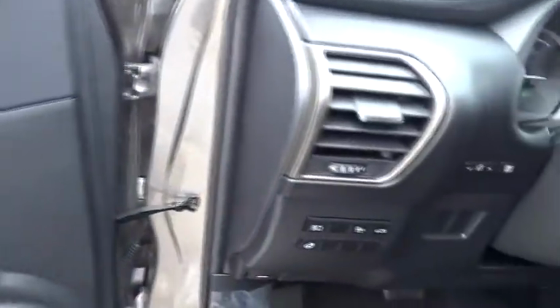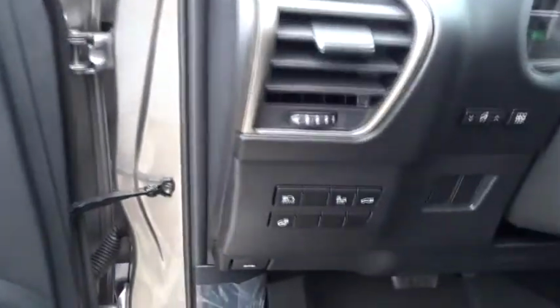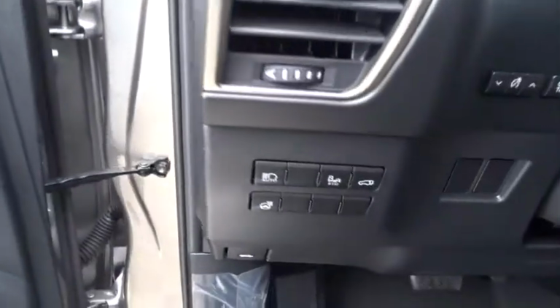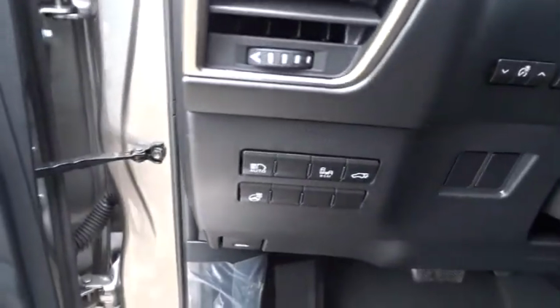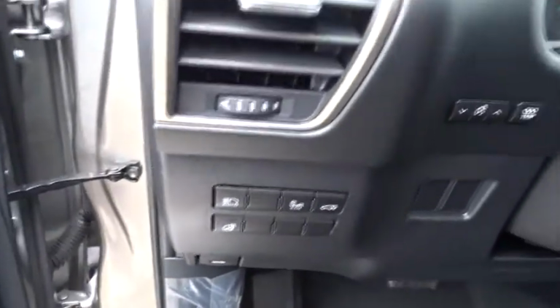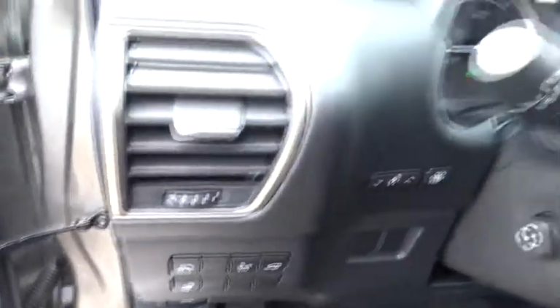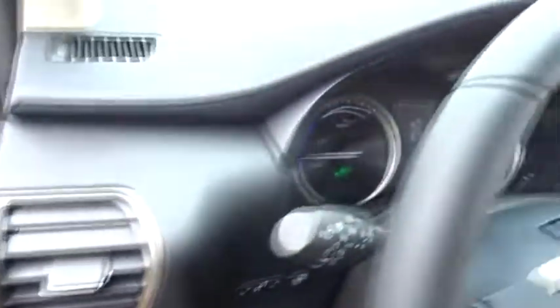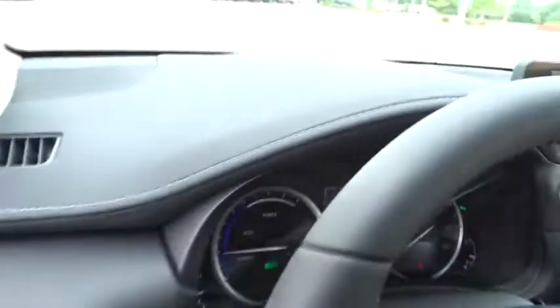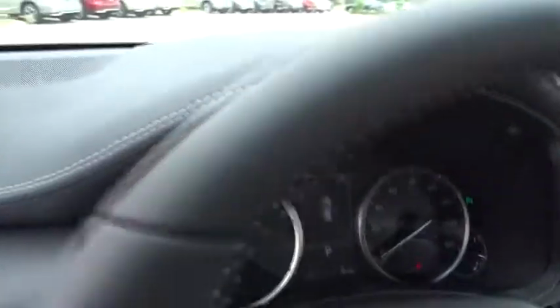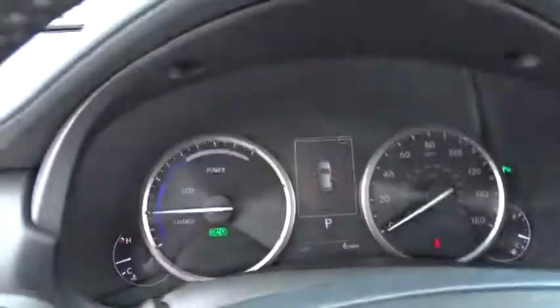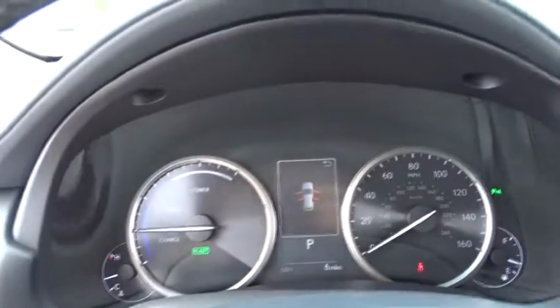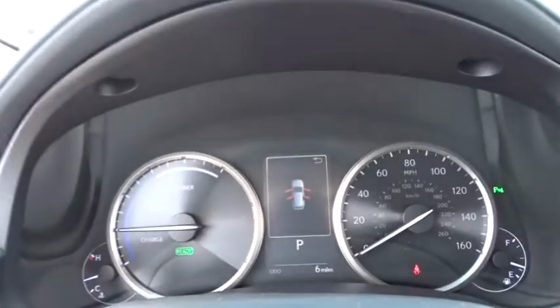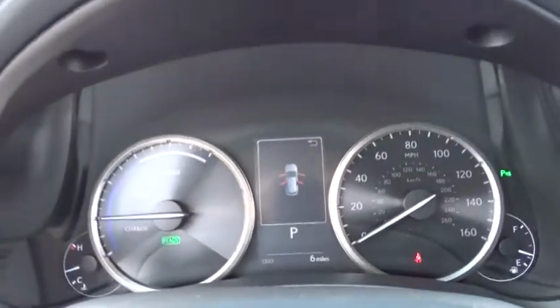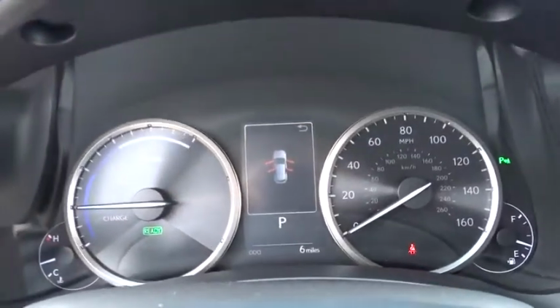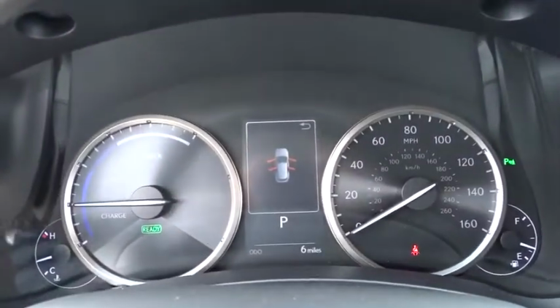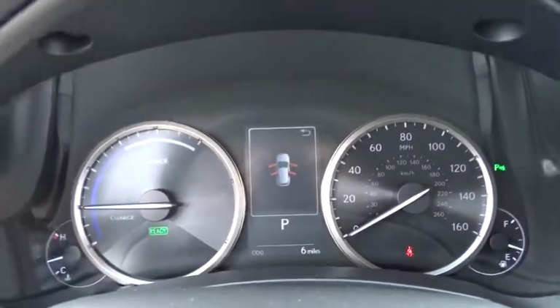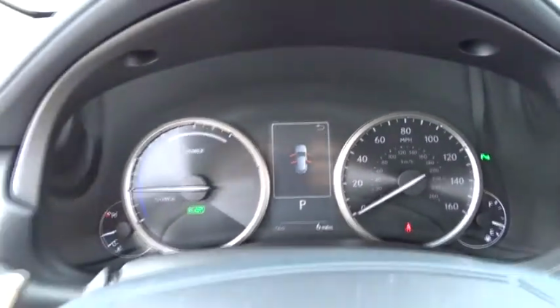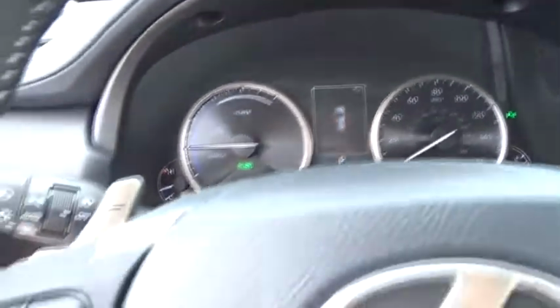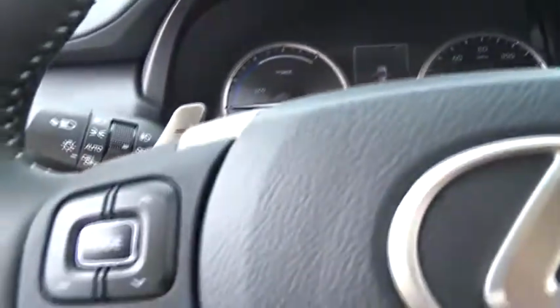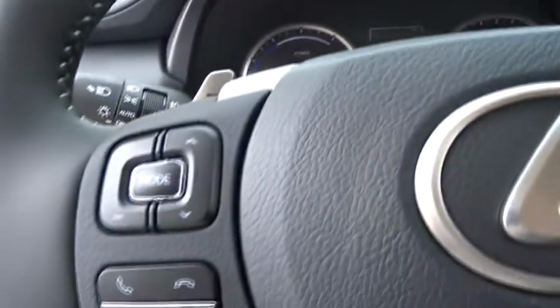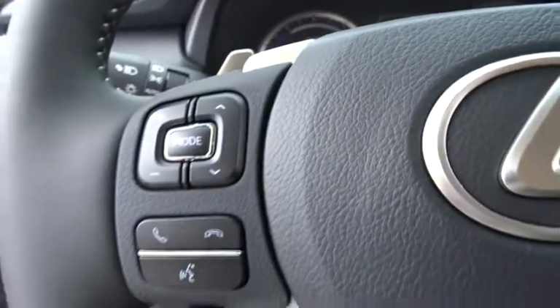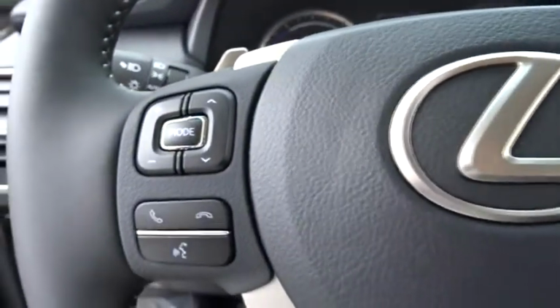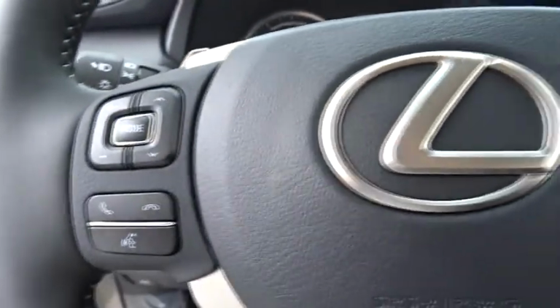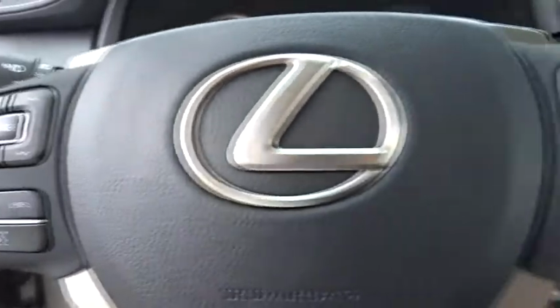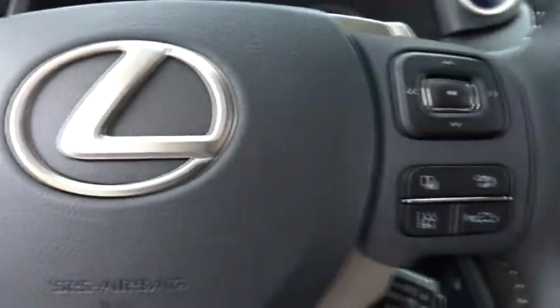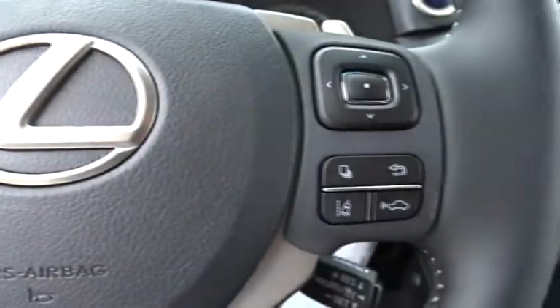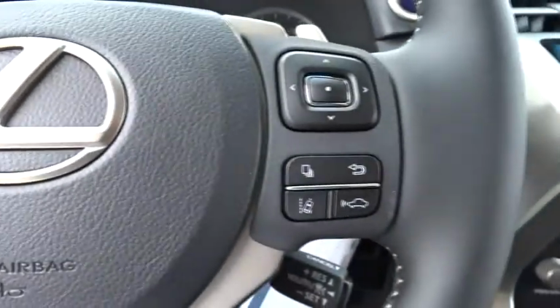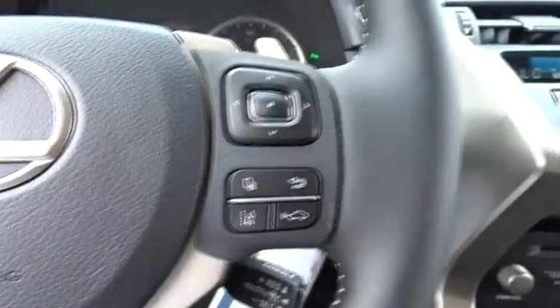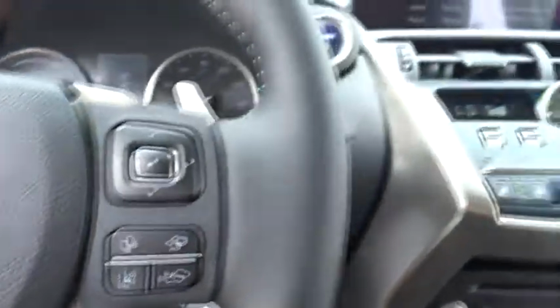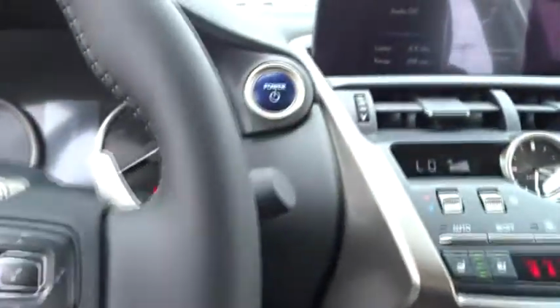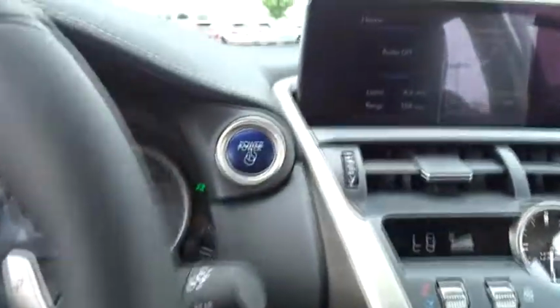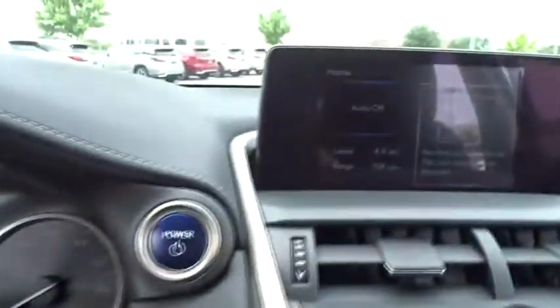Here are some of this vehicle's great options: lane departure warning, stability control, traction control, keyless entry, steering wheel audio controls, power passenger seat, all-wheel drive, anti-lock braking system.